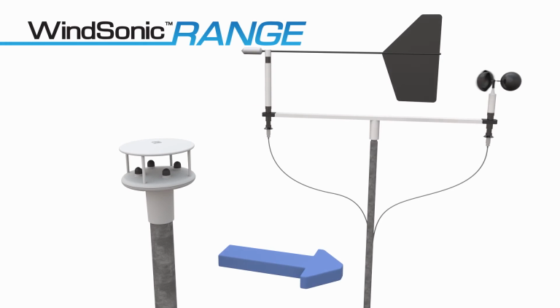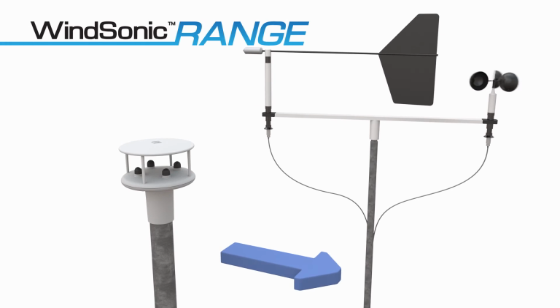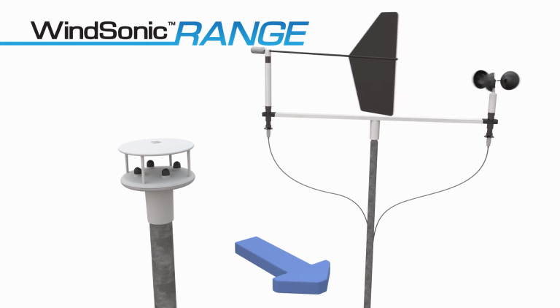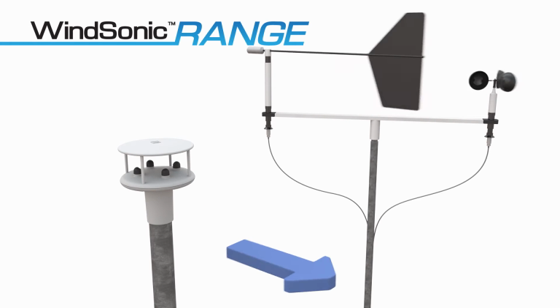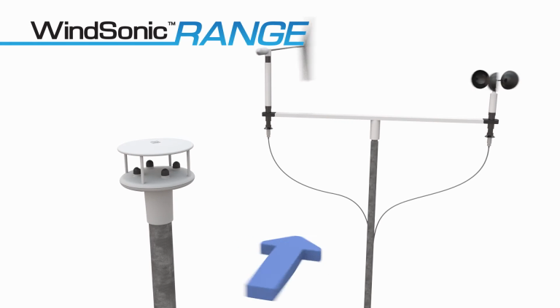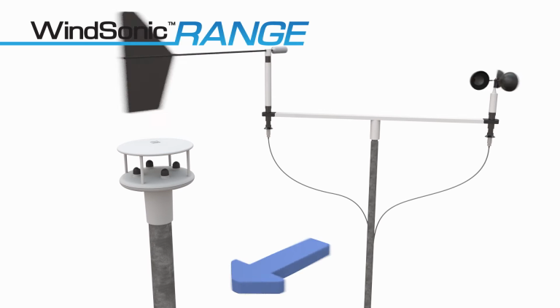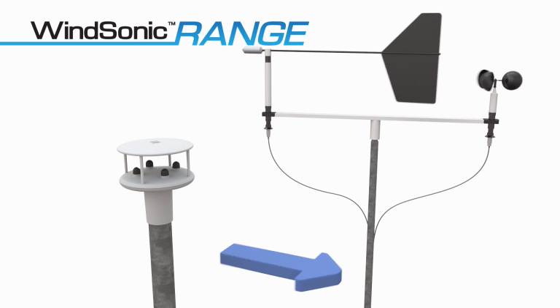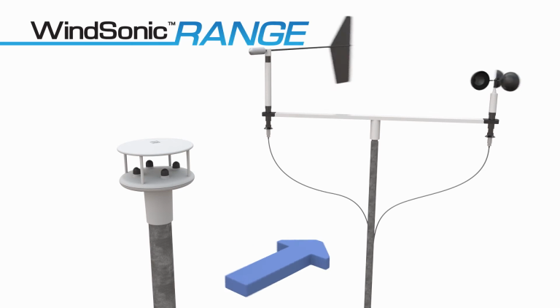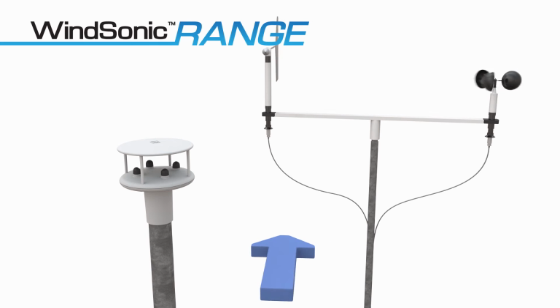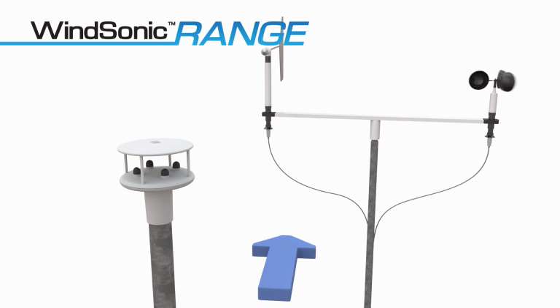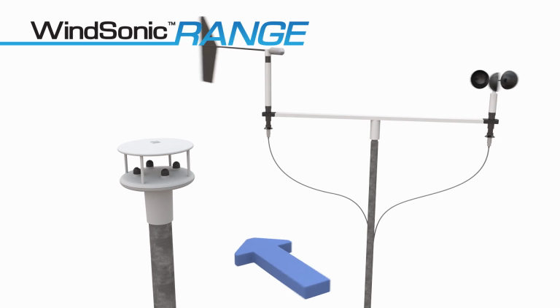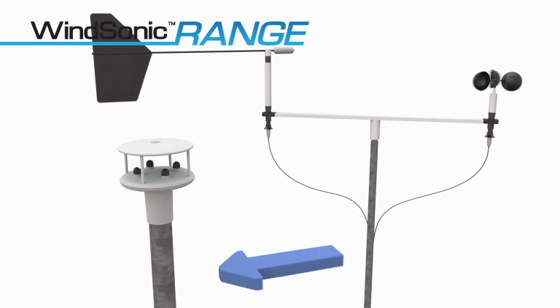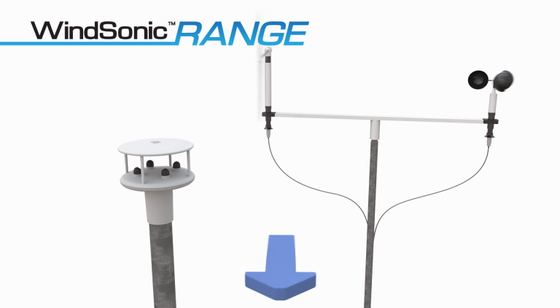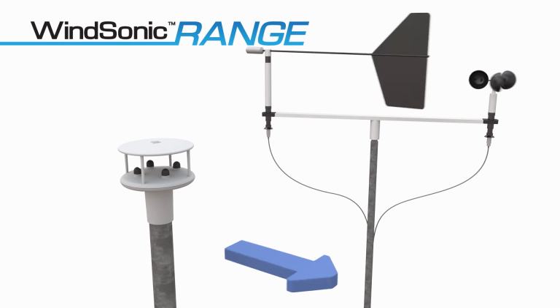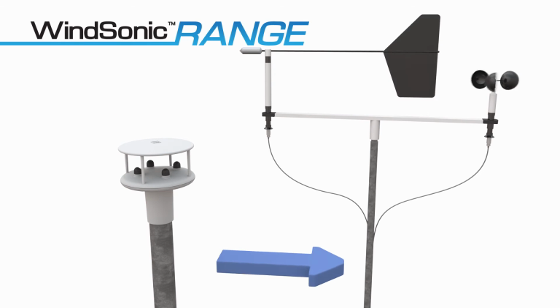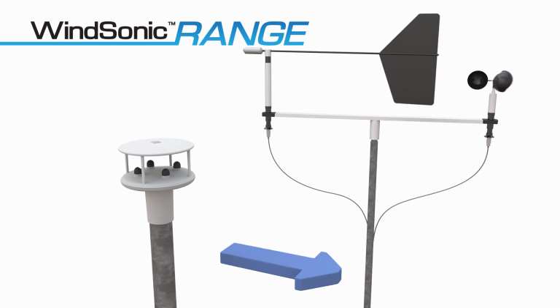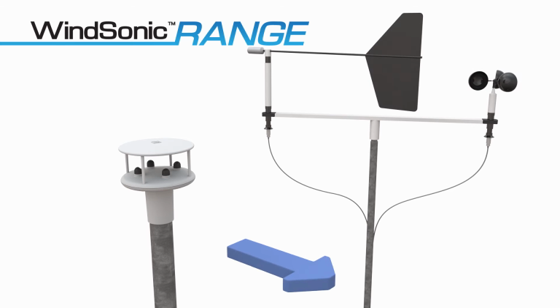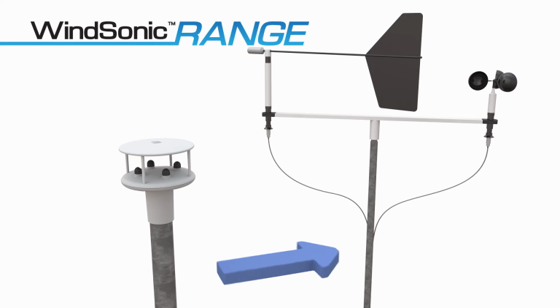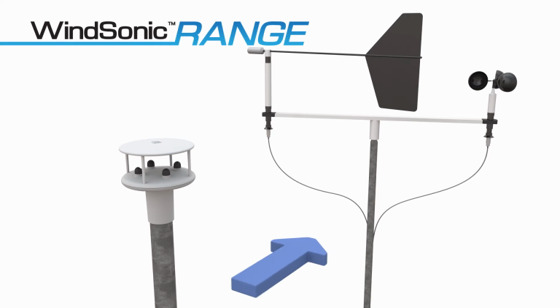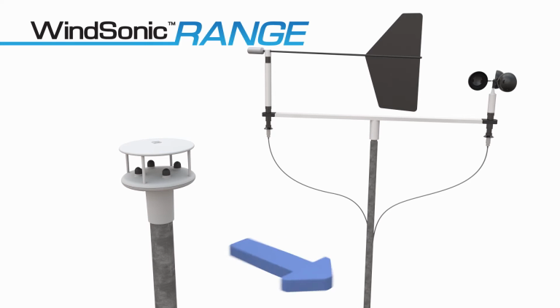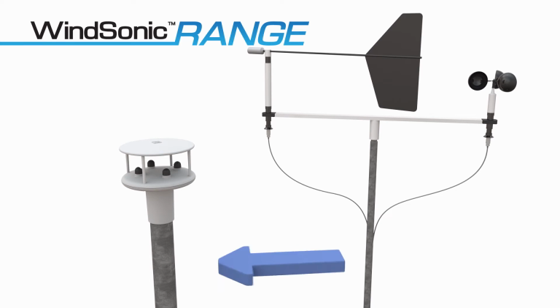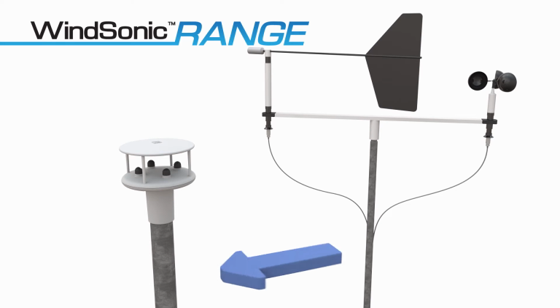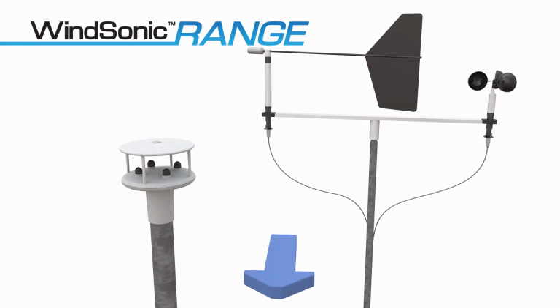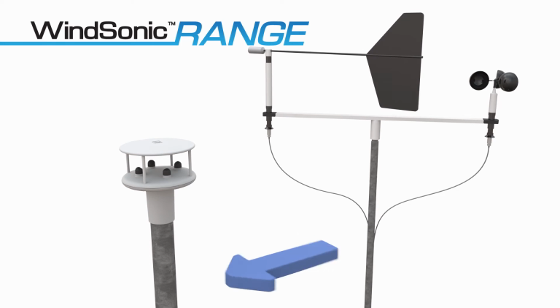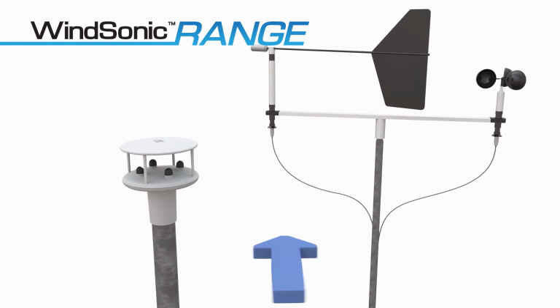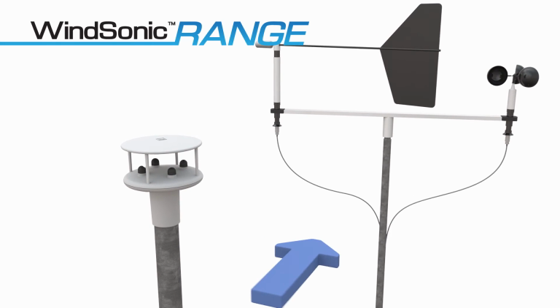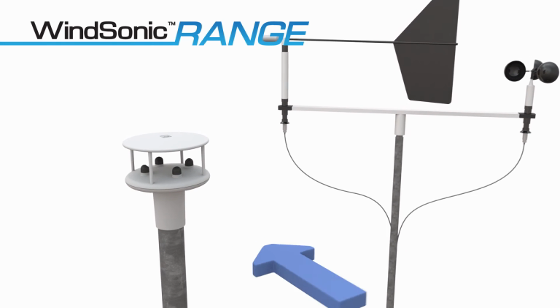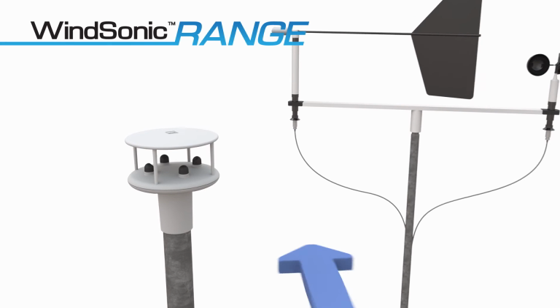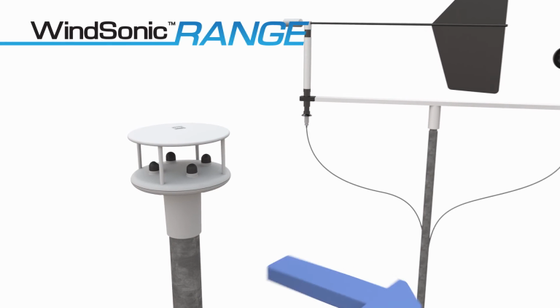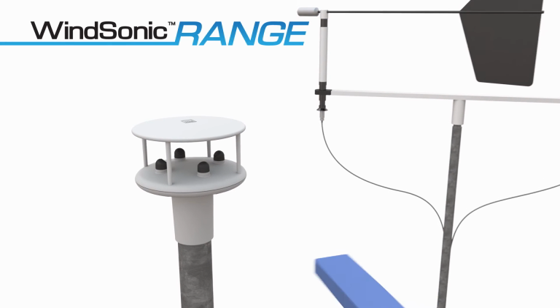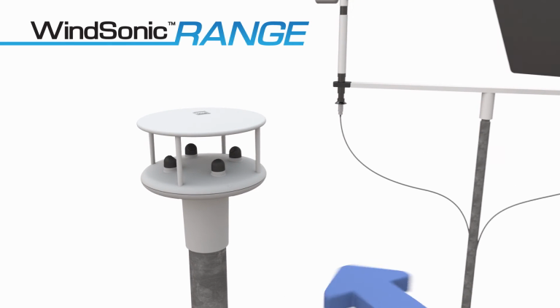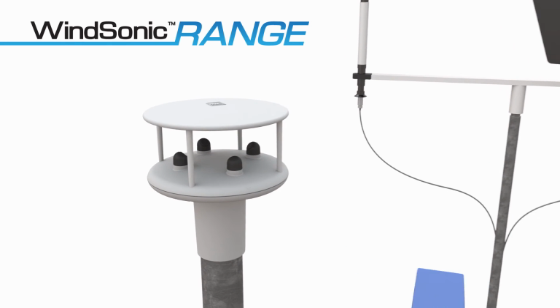Unlike mechanical propeller and cup-and-vane wind sensors, Windsonic sensors have no moving parts to wear out or fail, making them ideal for harsh environments and restricted access applications requiring minimal maintenance.